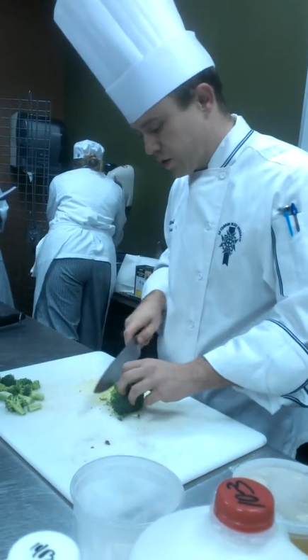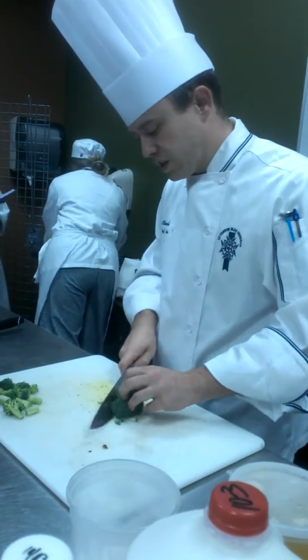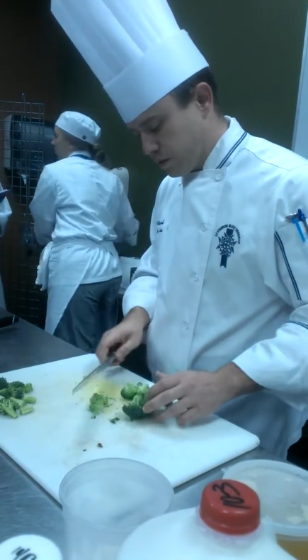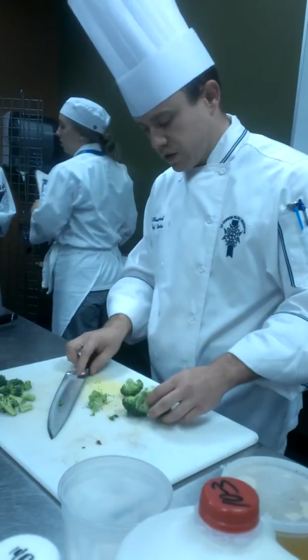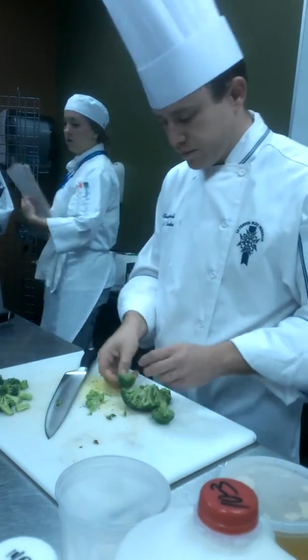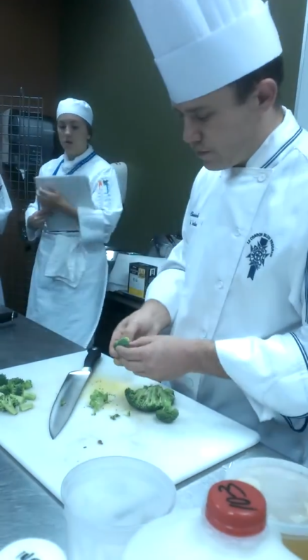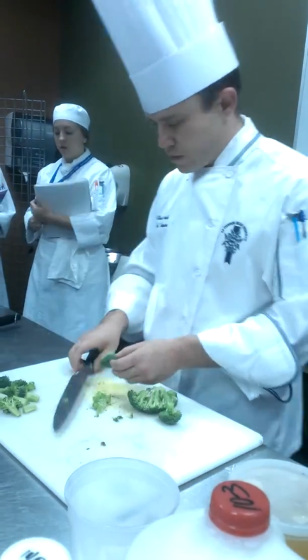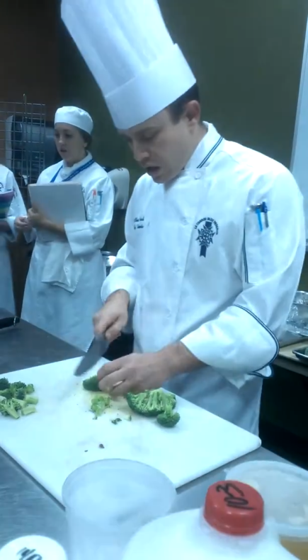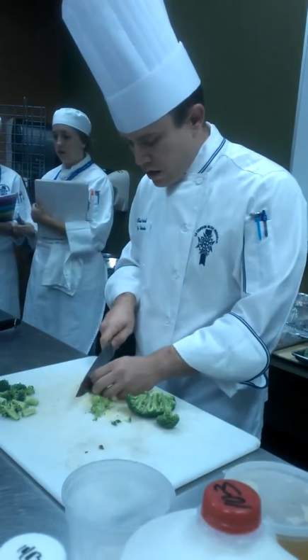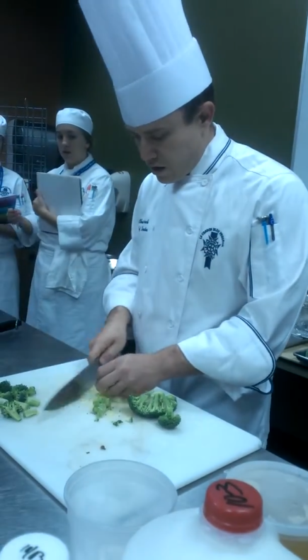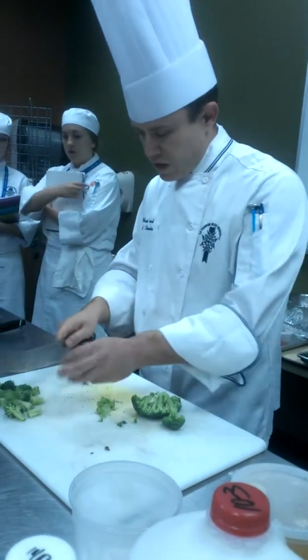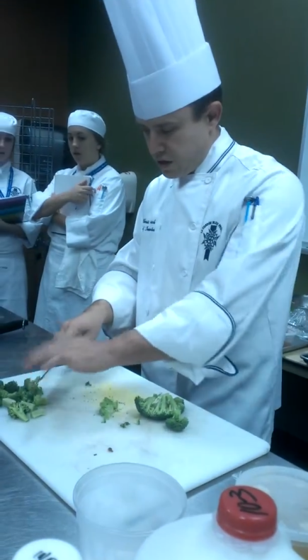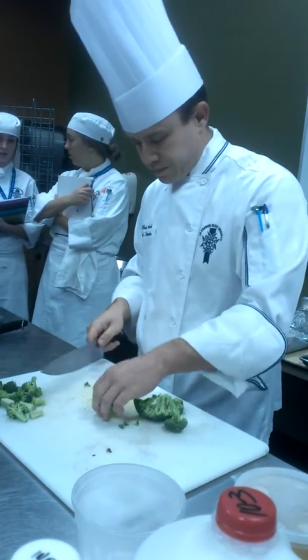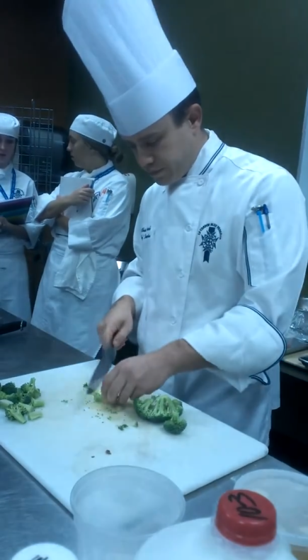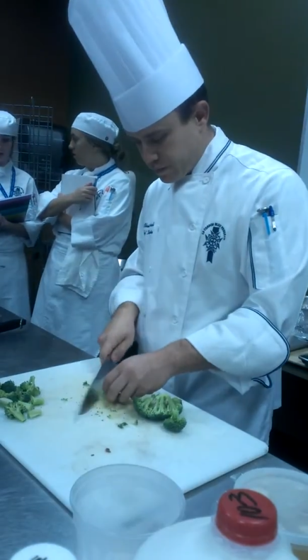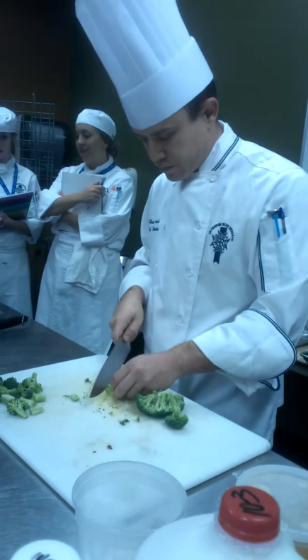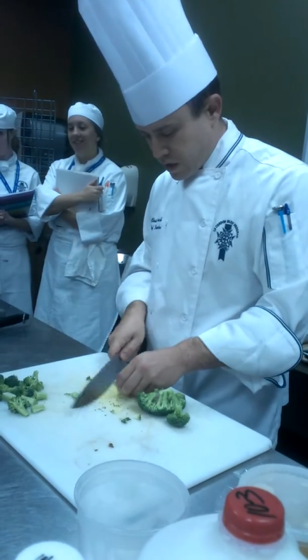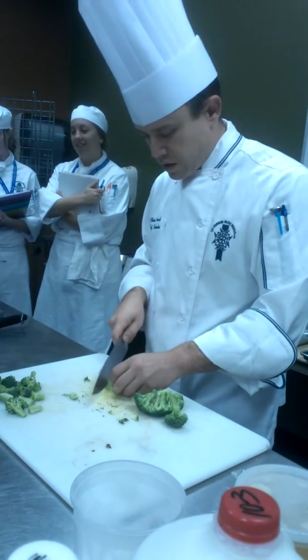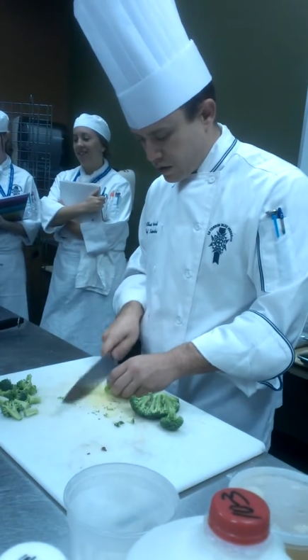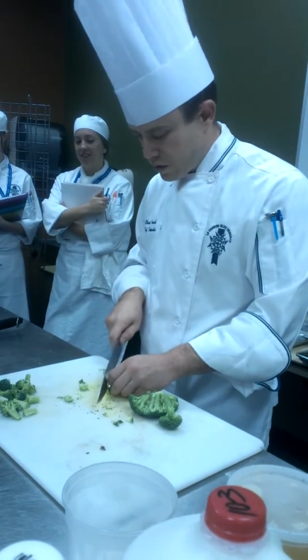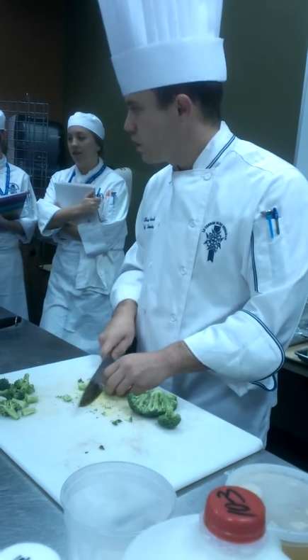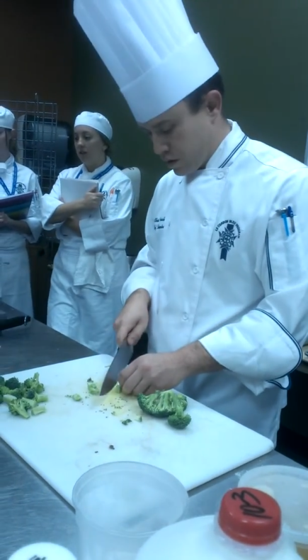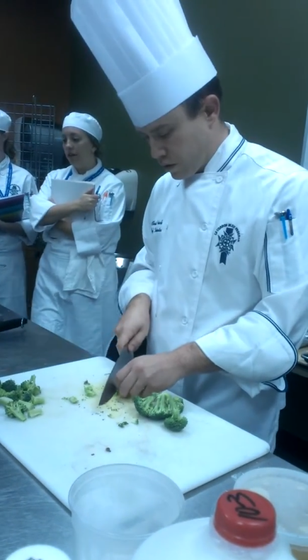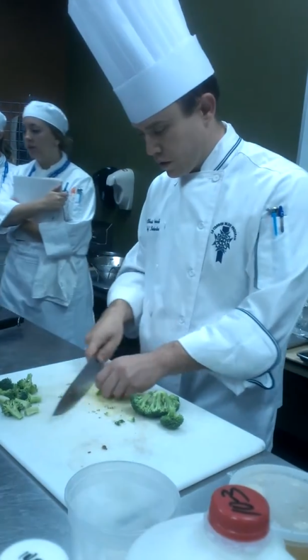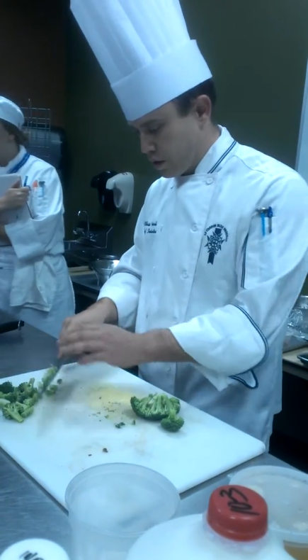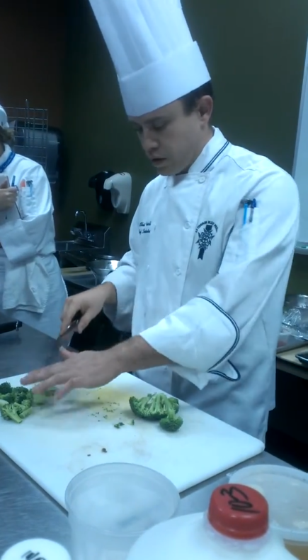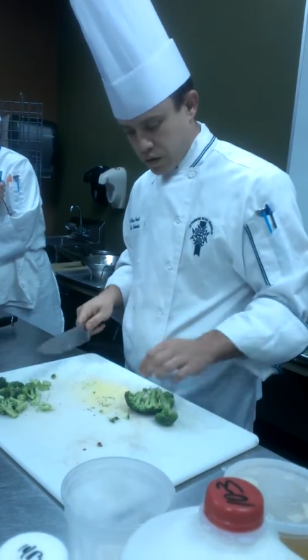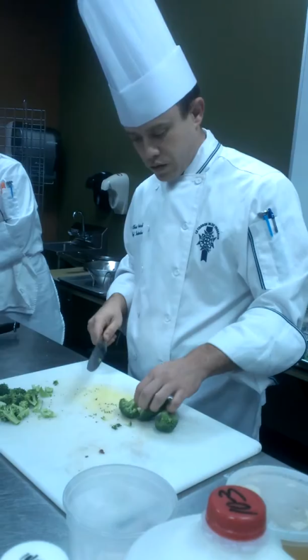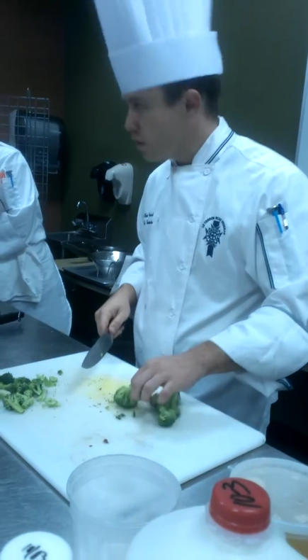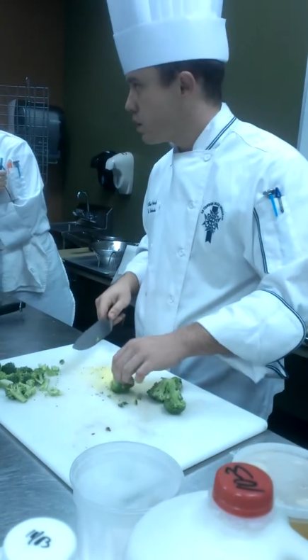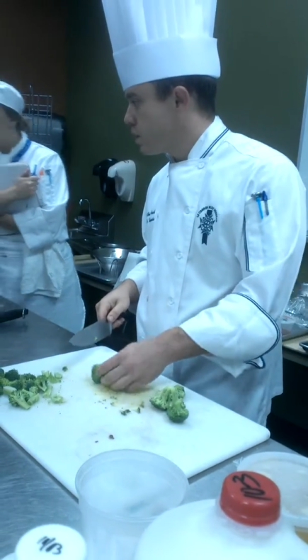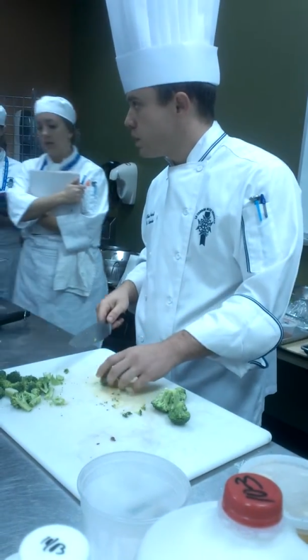I want to cut these little florets — they do everything, the stems, everything. A lot of people put aside the stems and just use the florets.